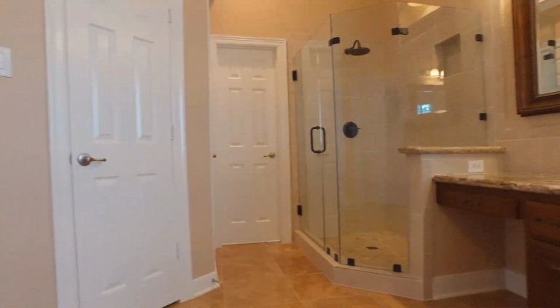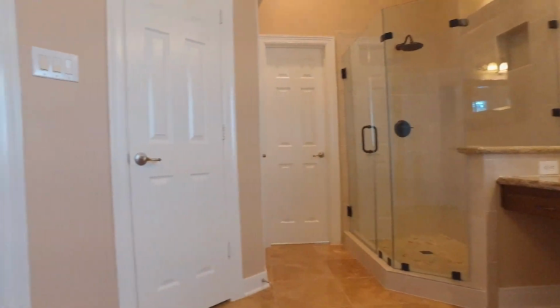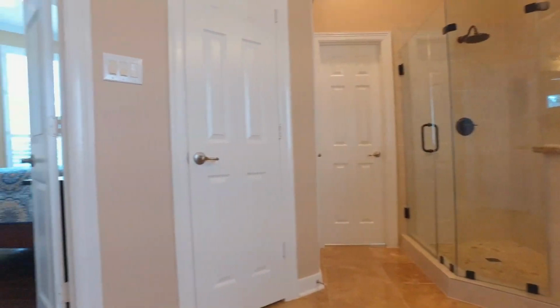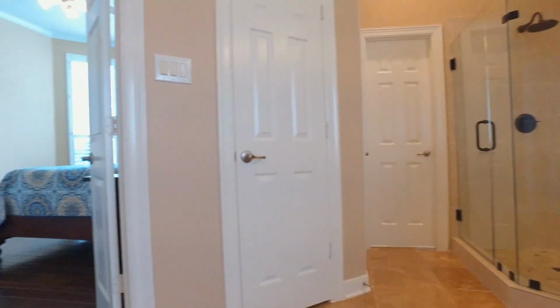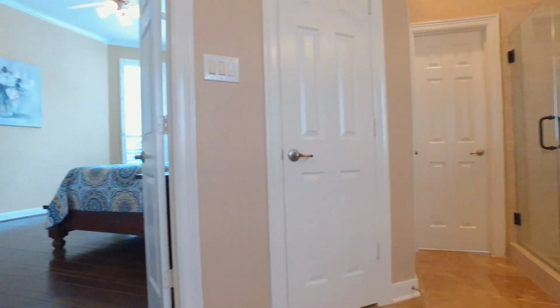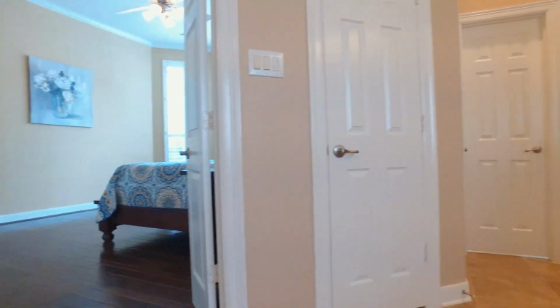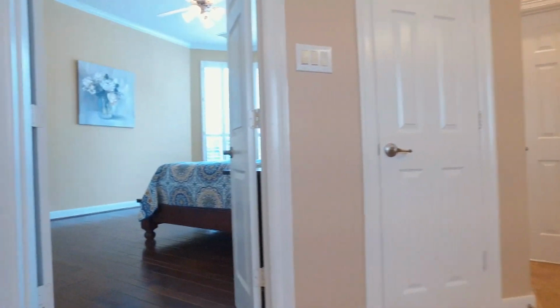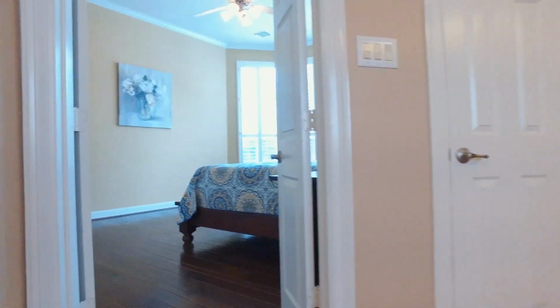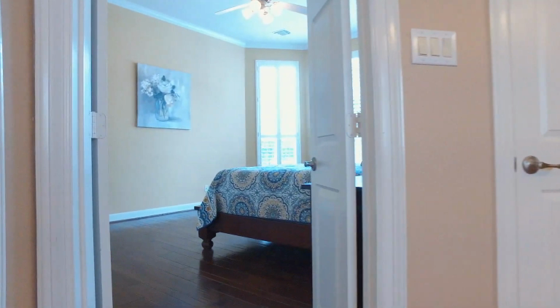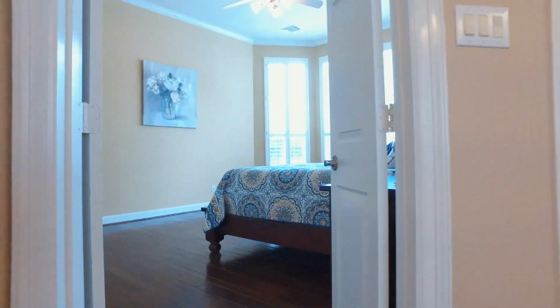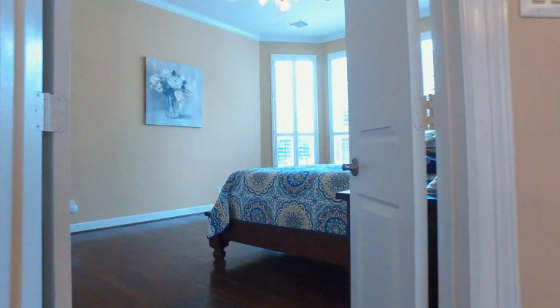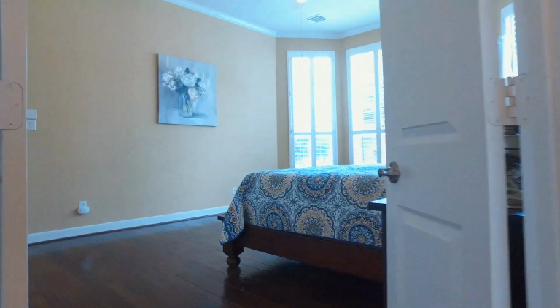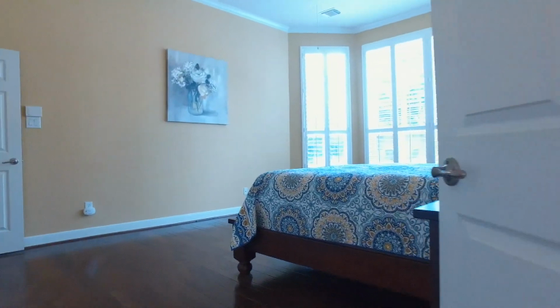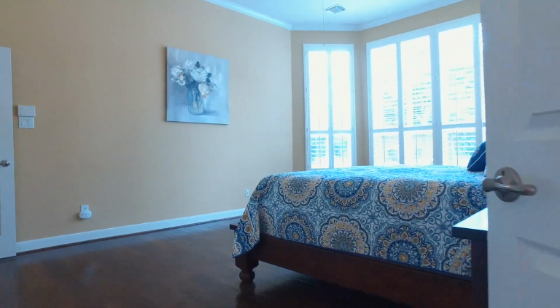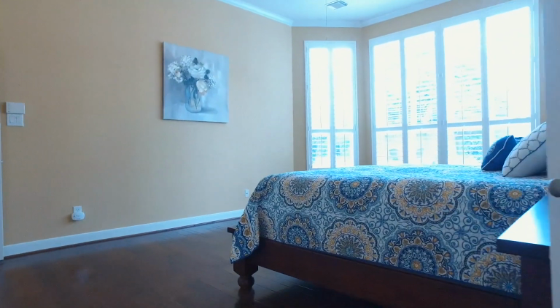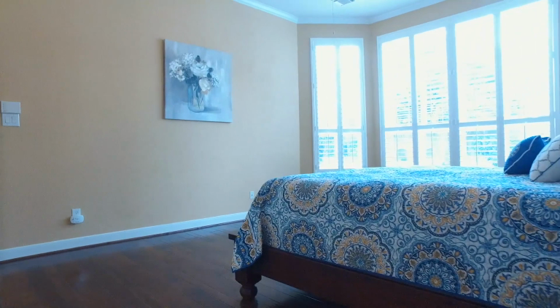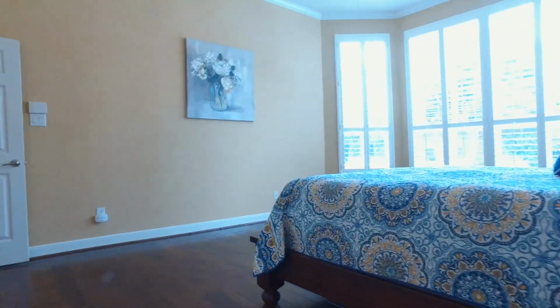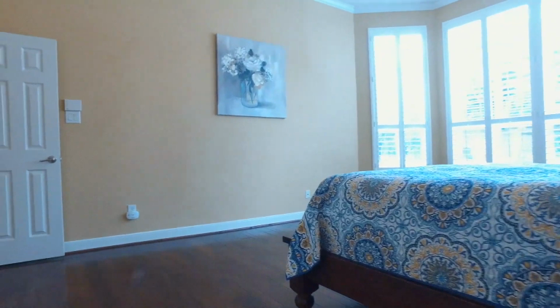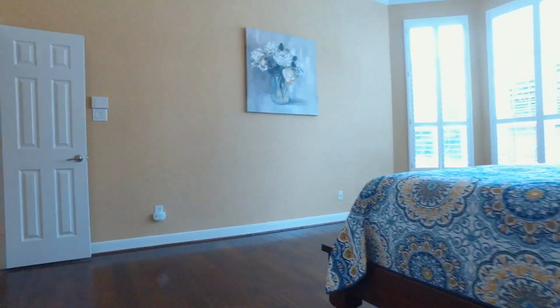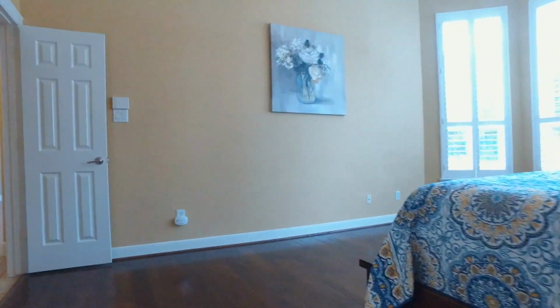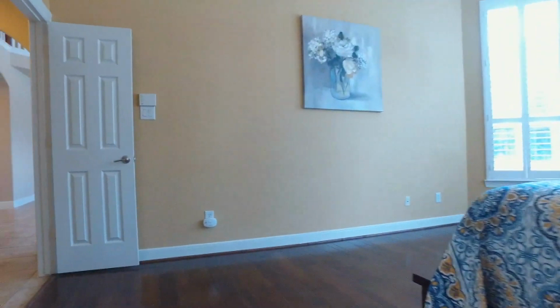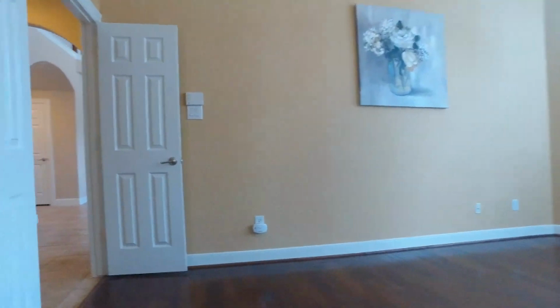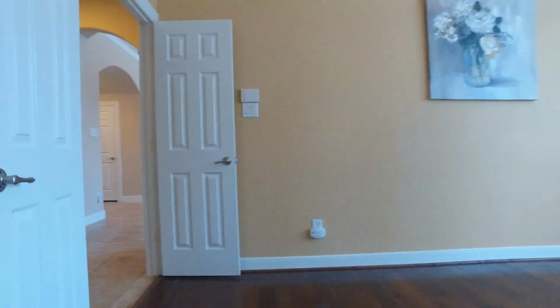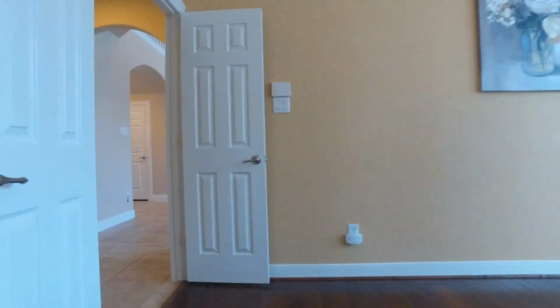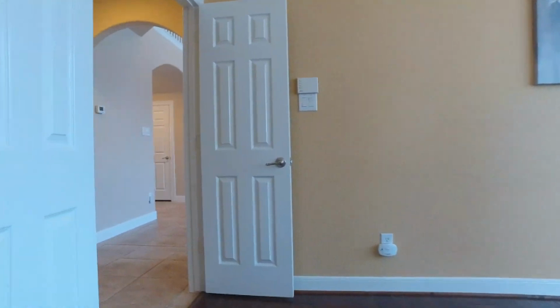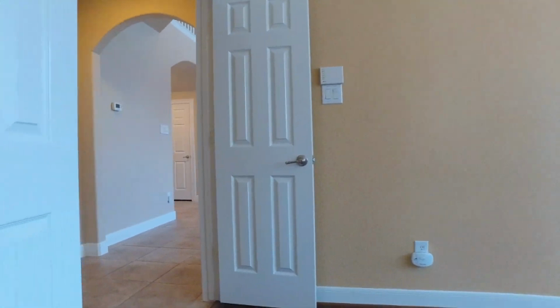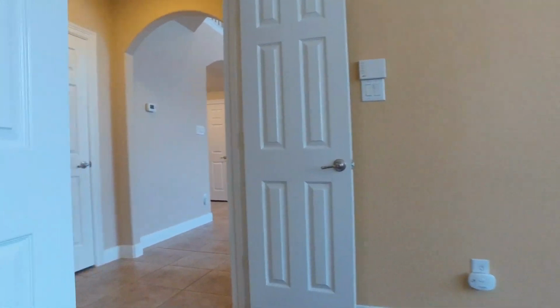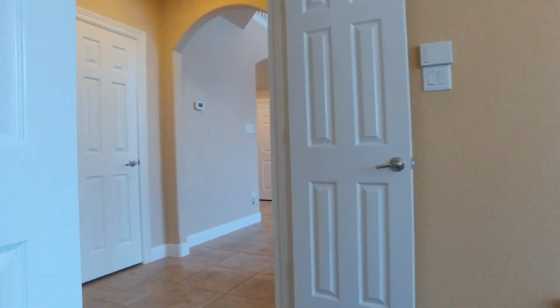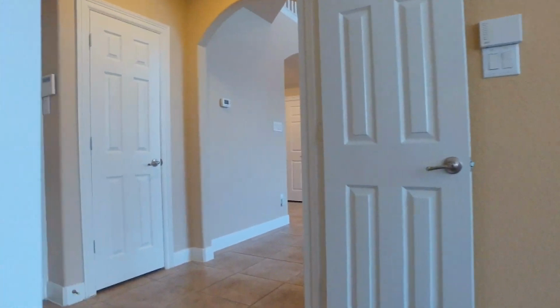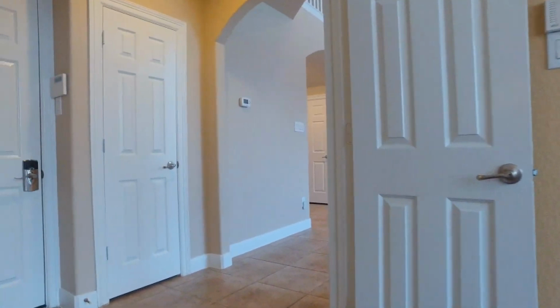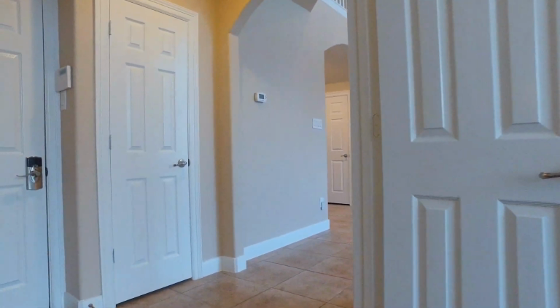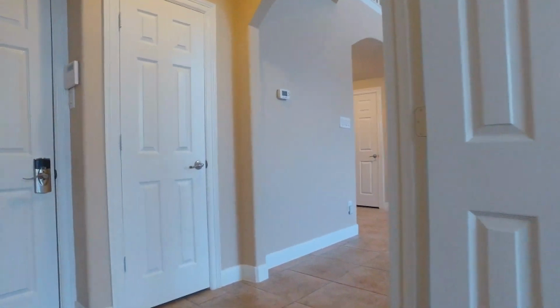Even with a separate shower, this is the ultimate room to relax. This master bedroom is romantic — you'll love the privacy.